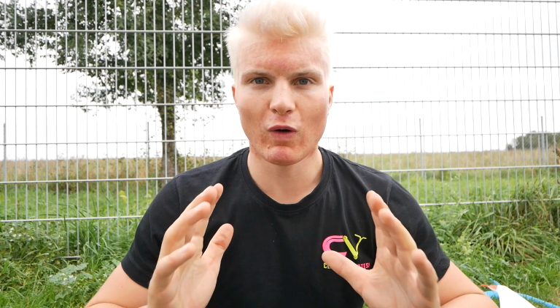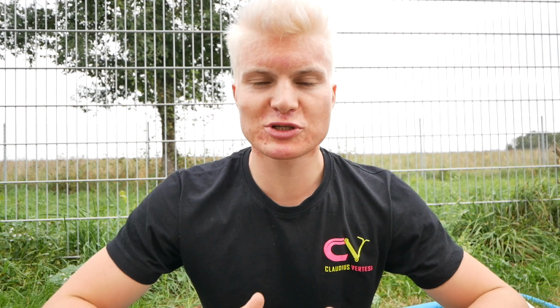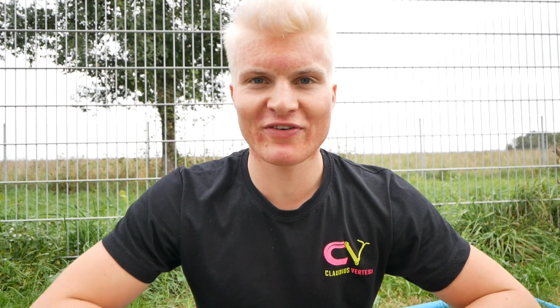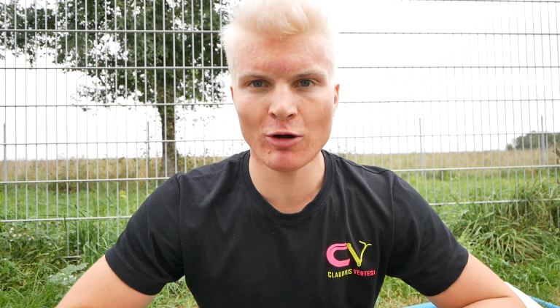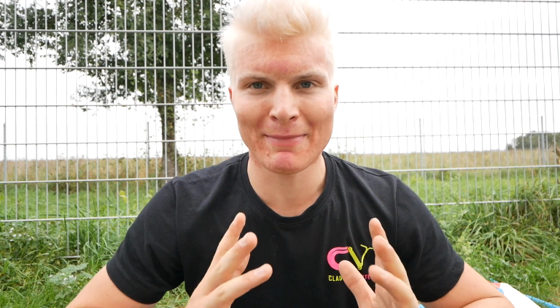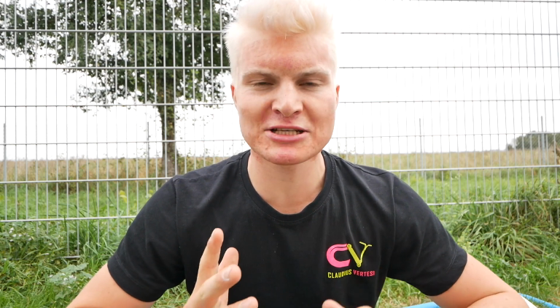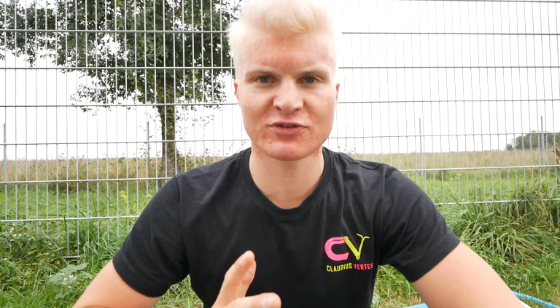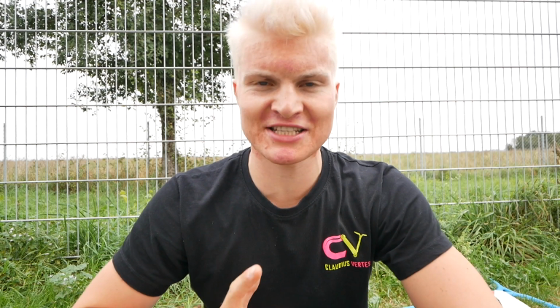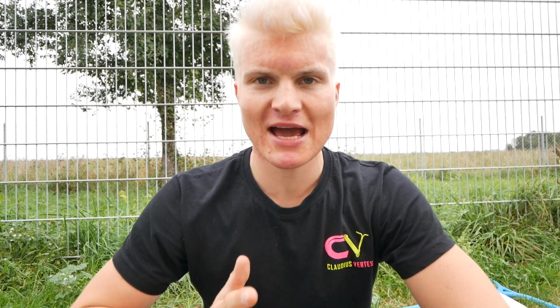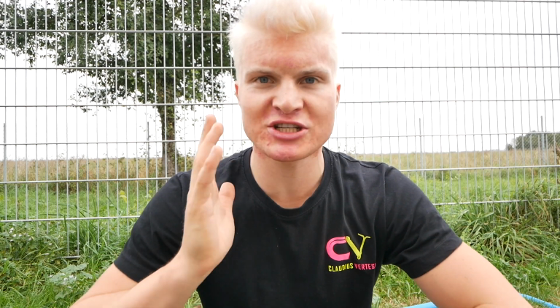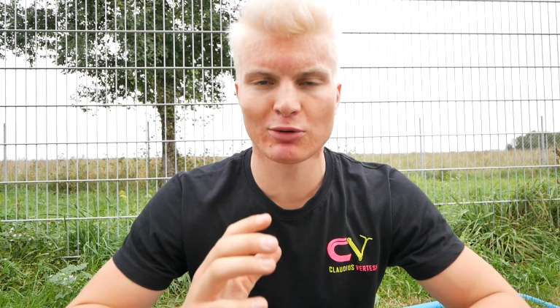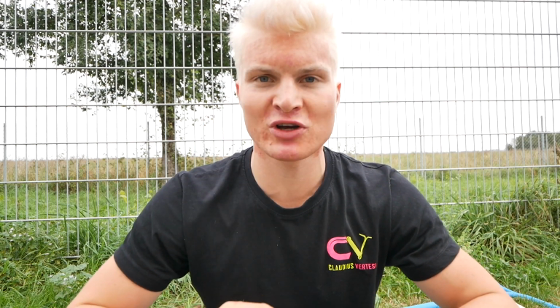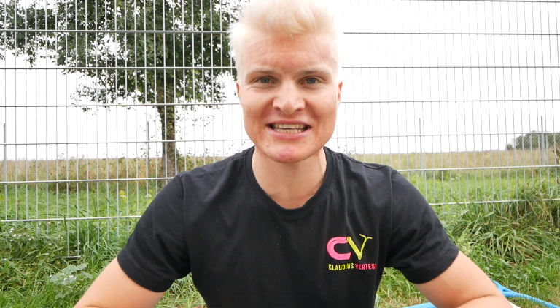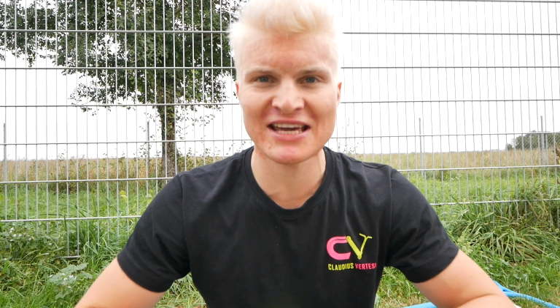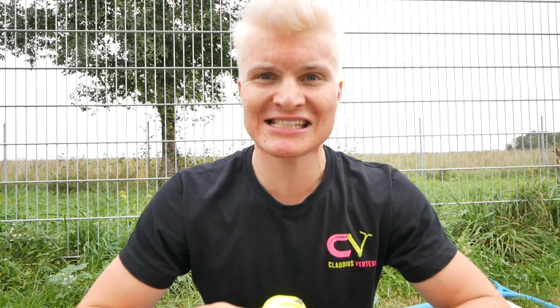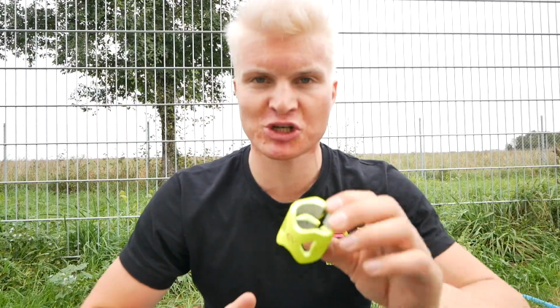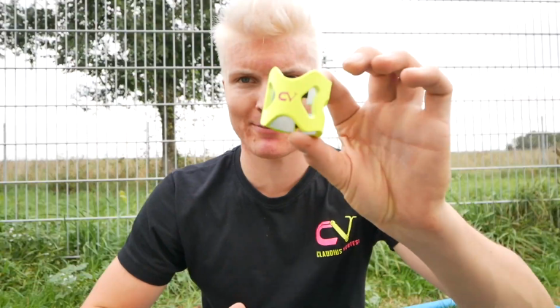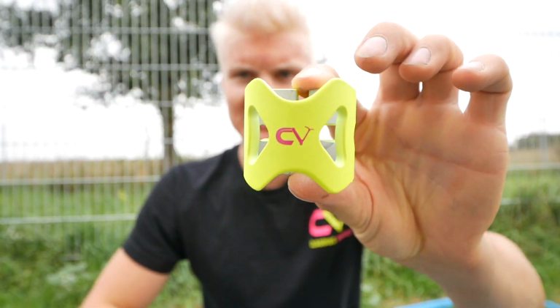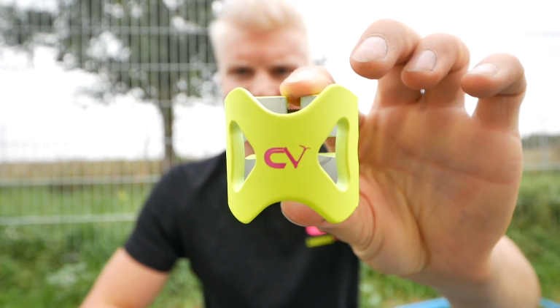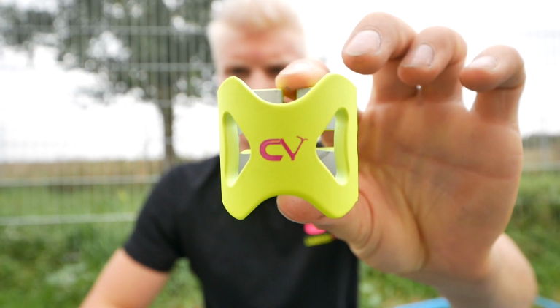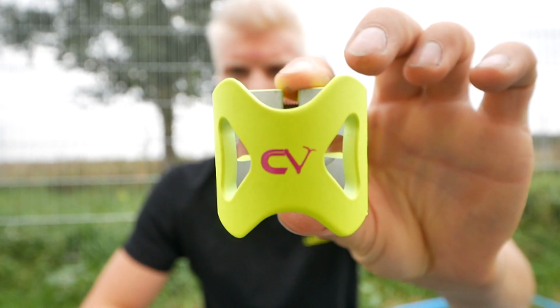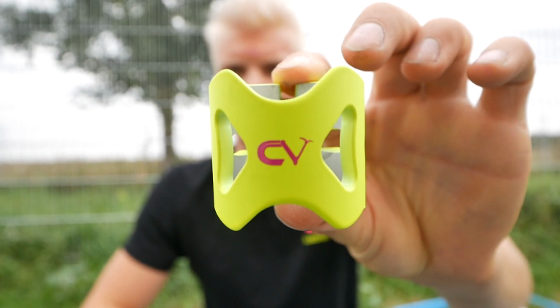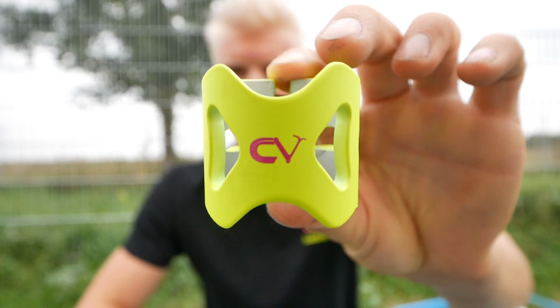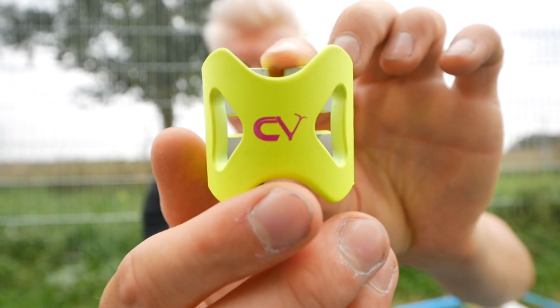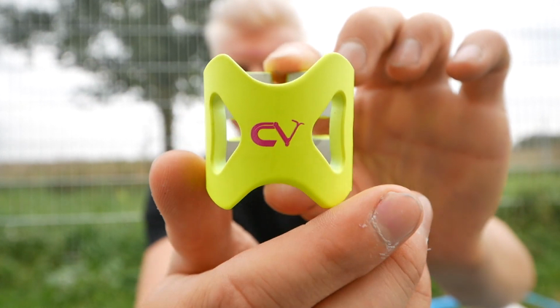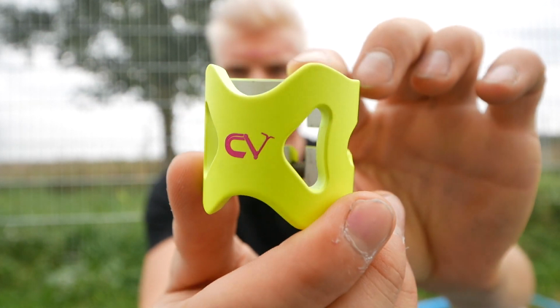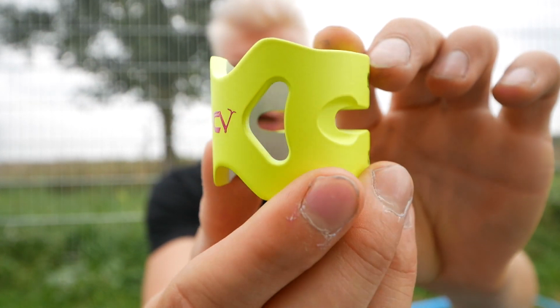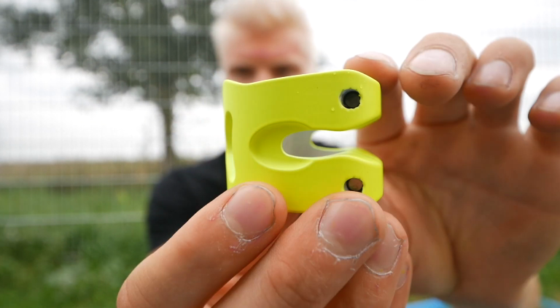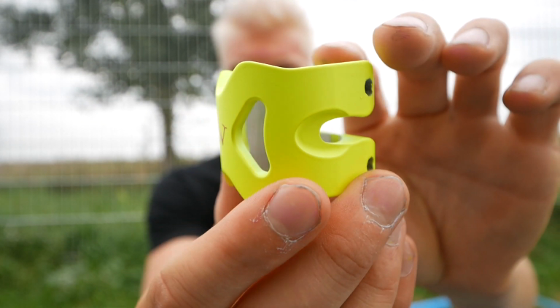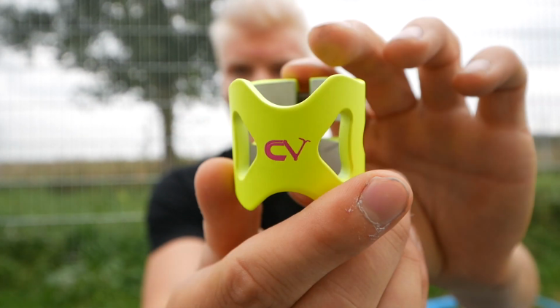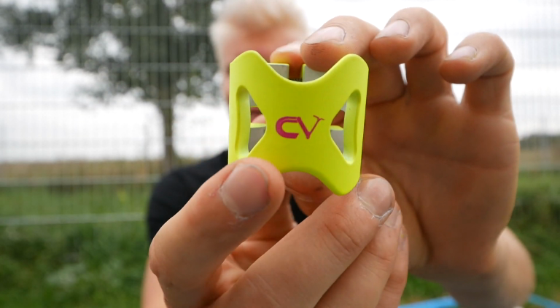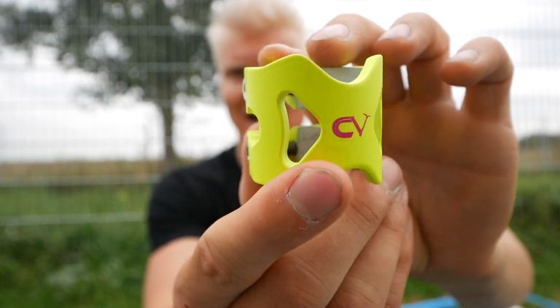Welcome to a new video. My name is Claudius Vertesi and today I will show you the CV signature clamp. The CV clamp looks like this — it resembles a crown. It looks very nice.